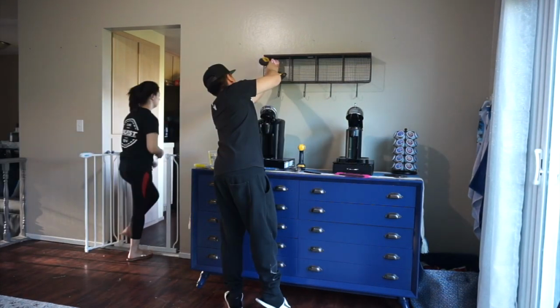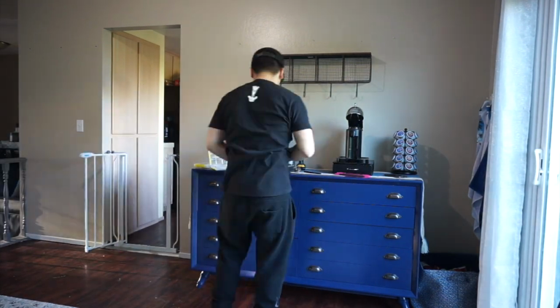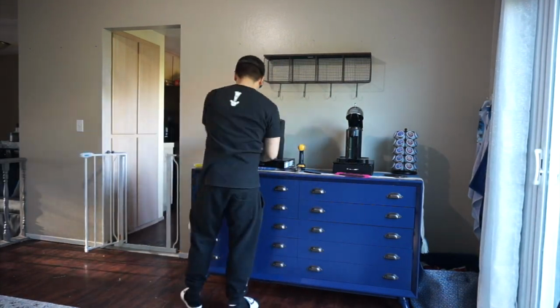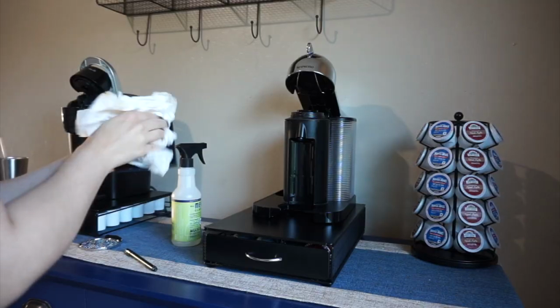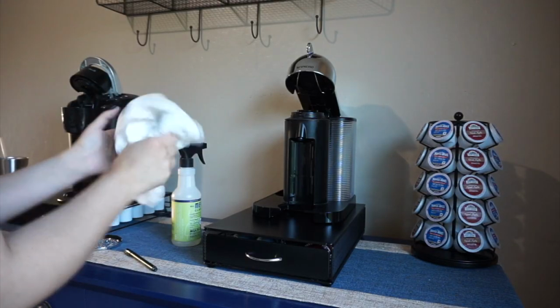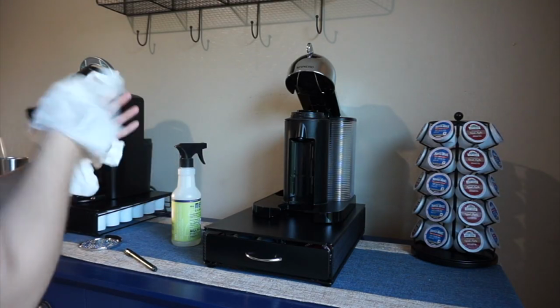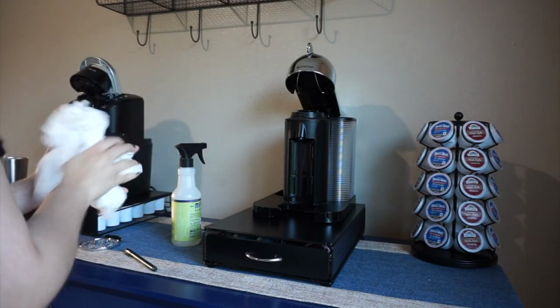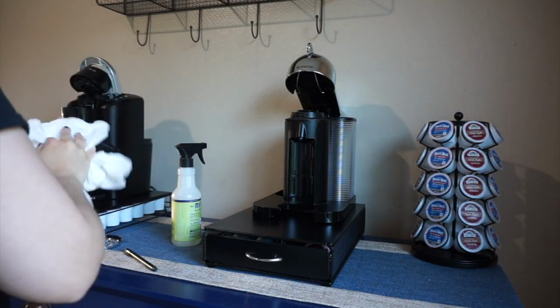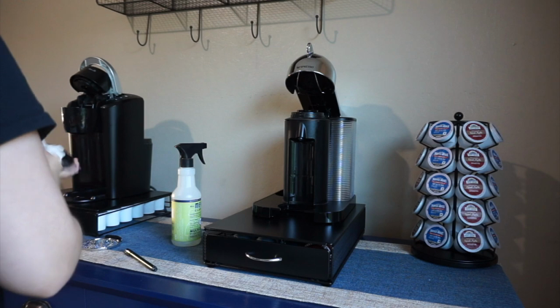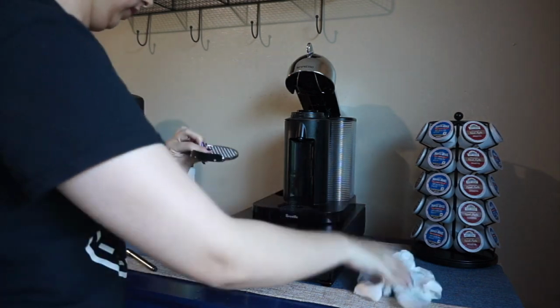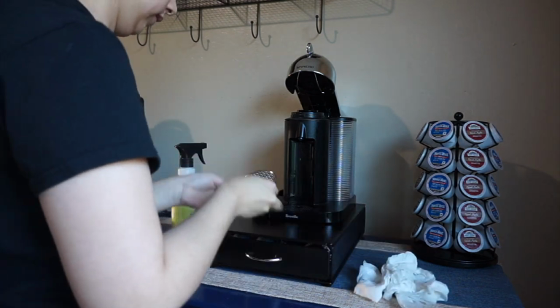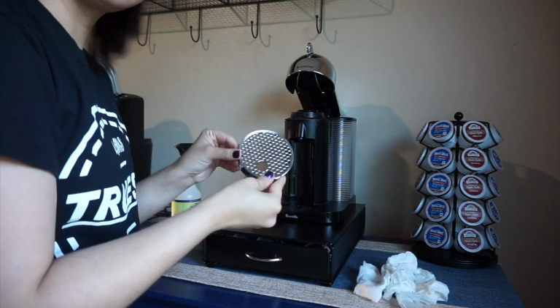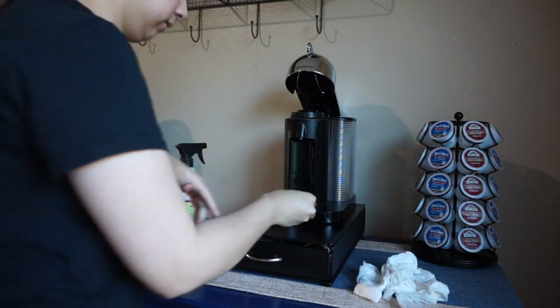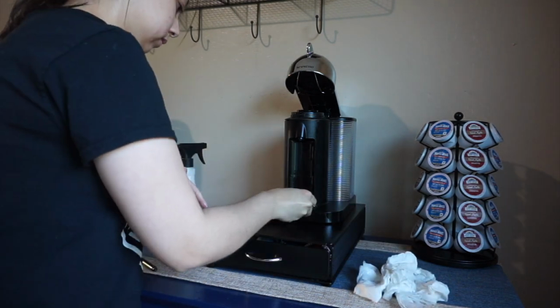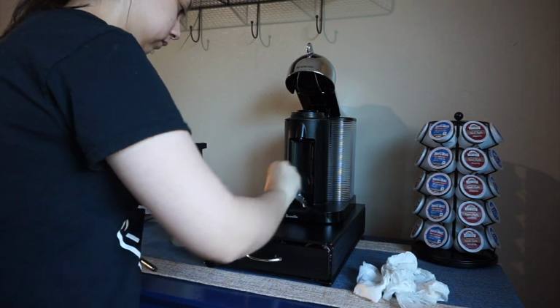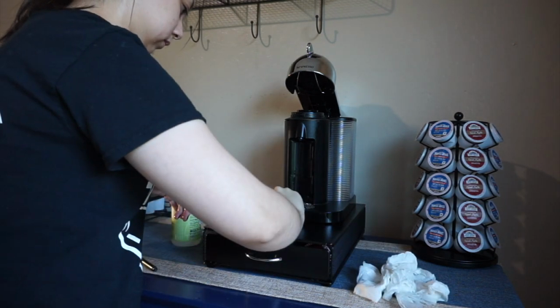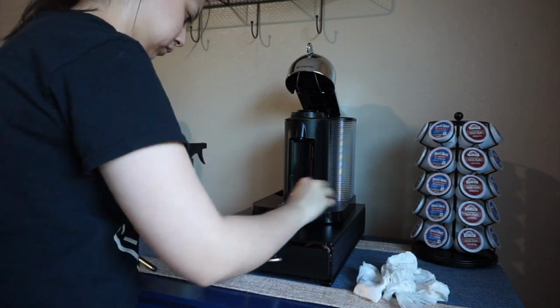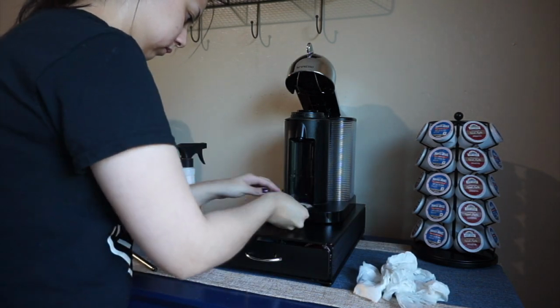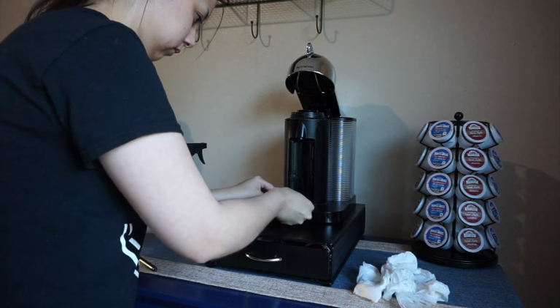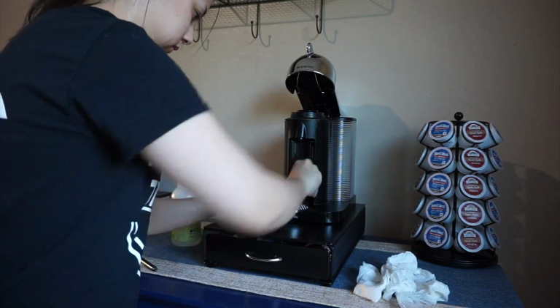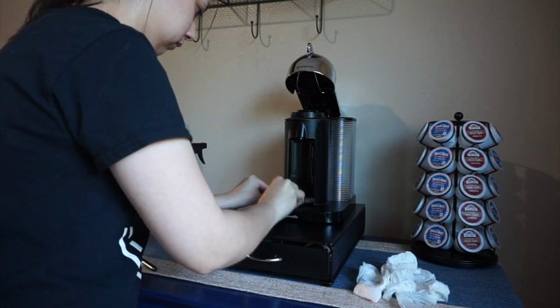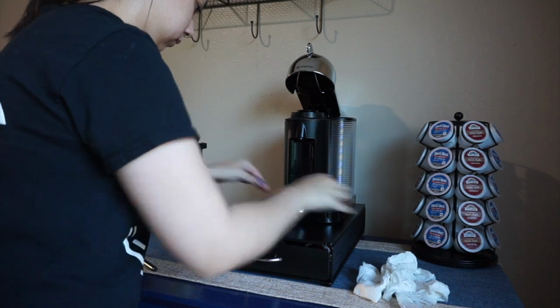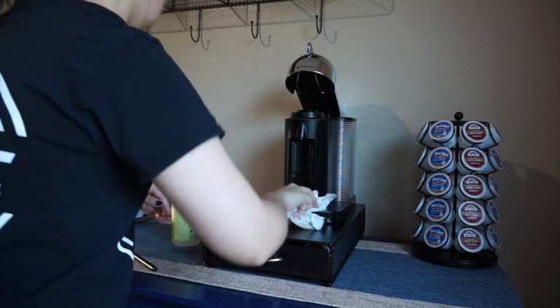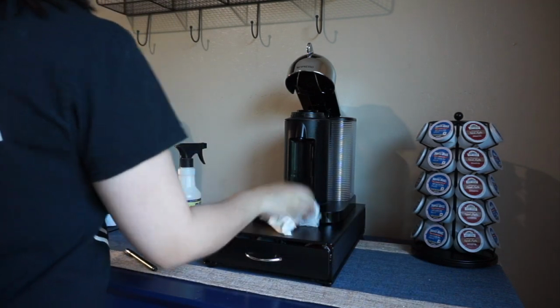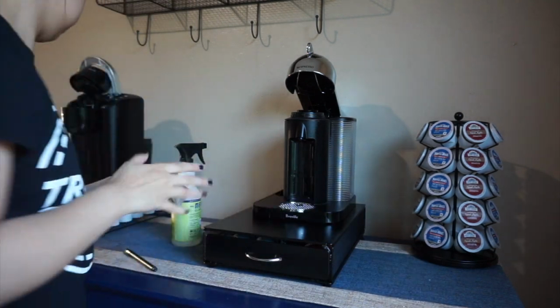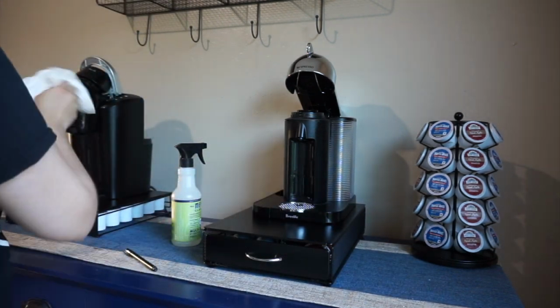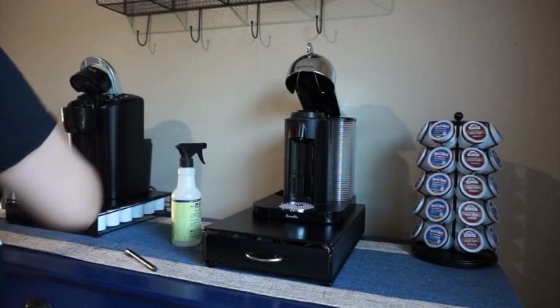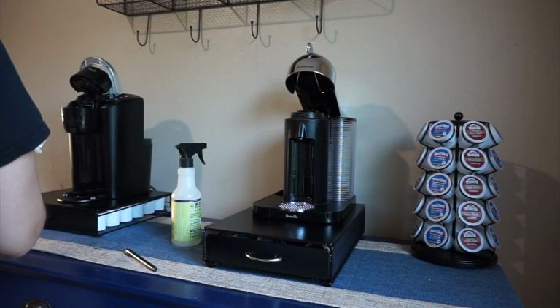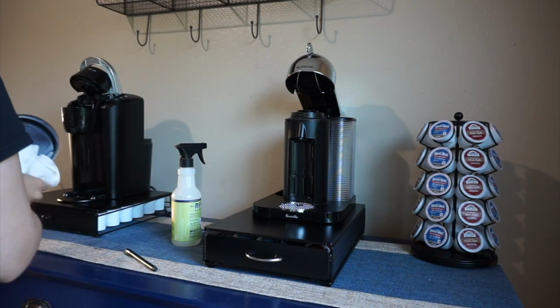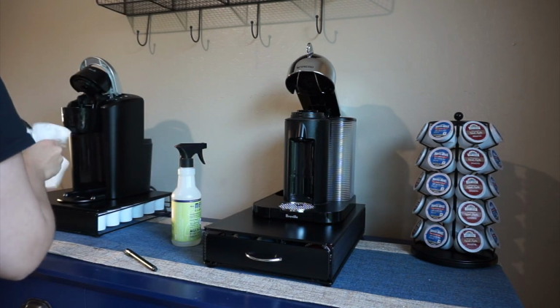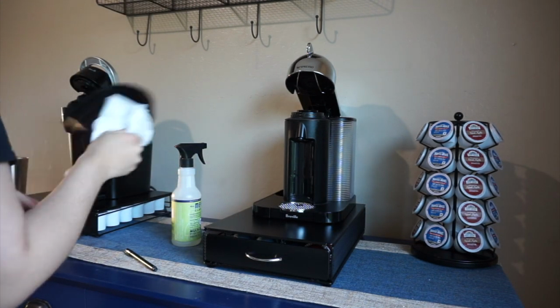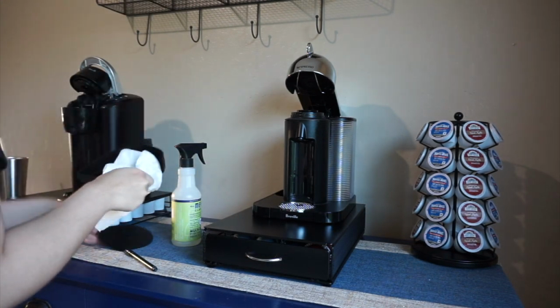Before making any coffee, these machines are due for some cleaning. I washed all the water tanks and drip dishes in the sink and dried them off. I only used mild dish soap and water, because obviously you don't want to drink chemicals.